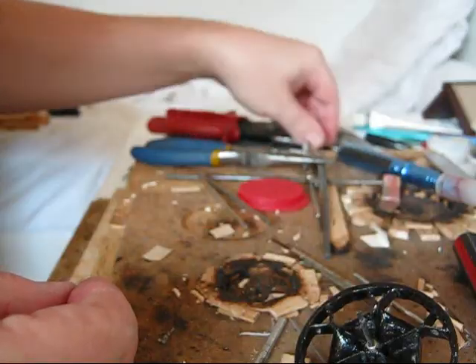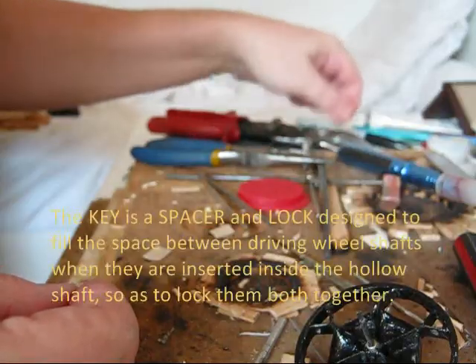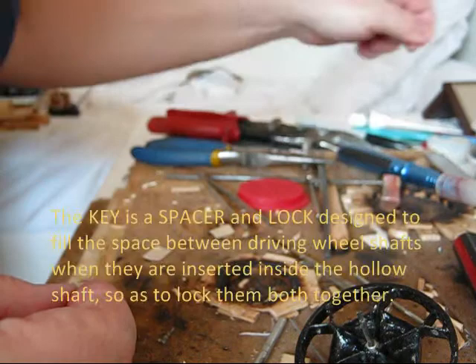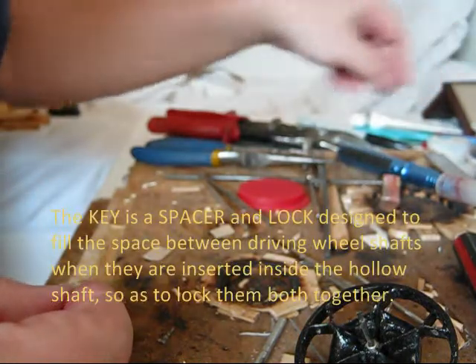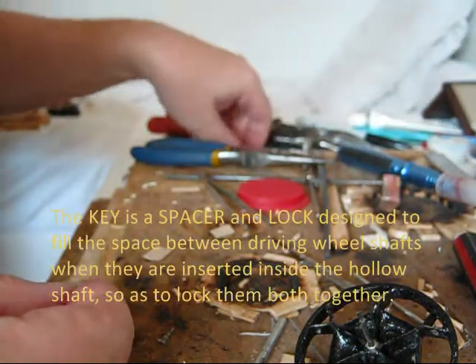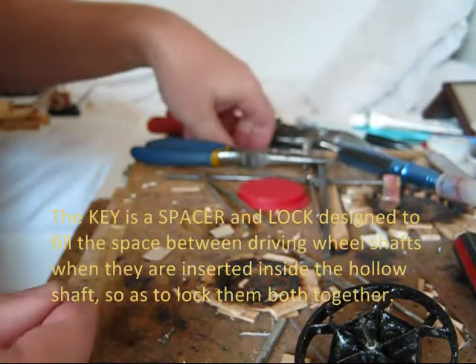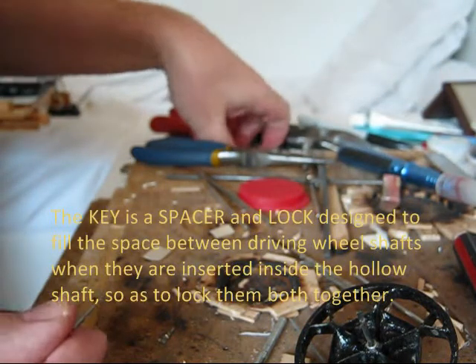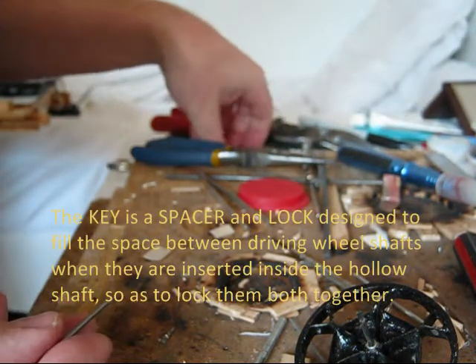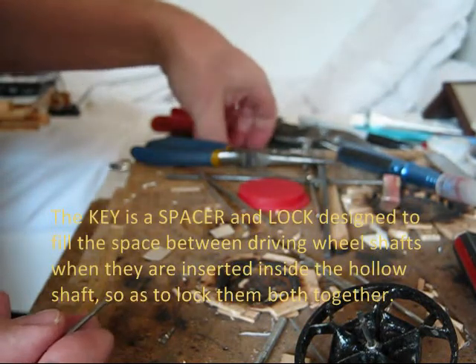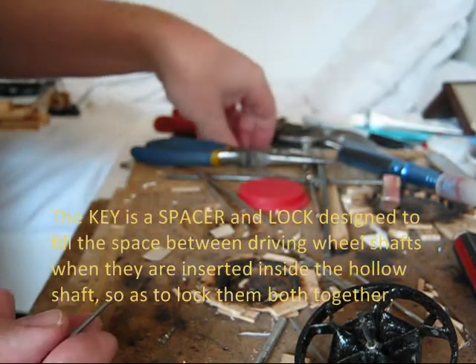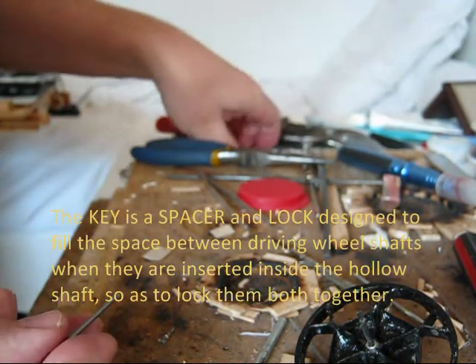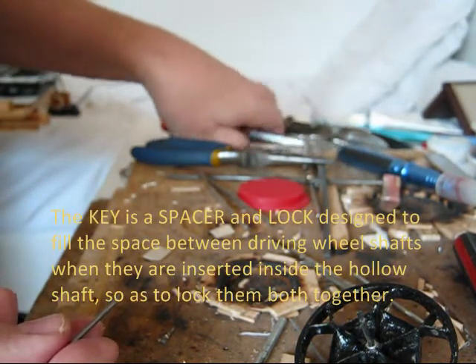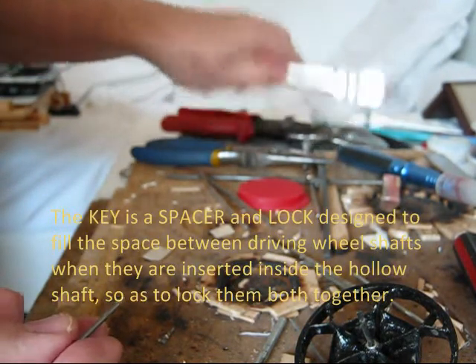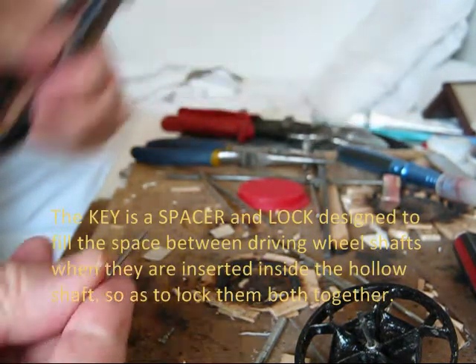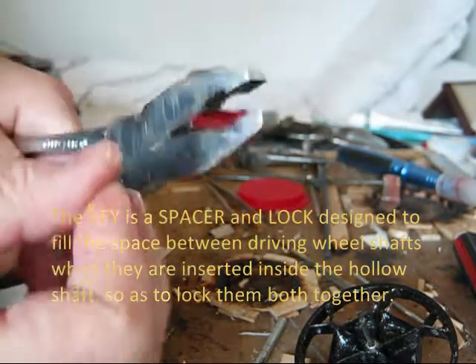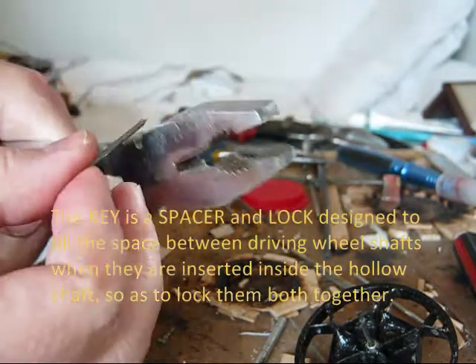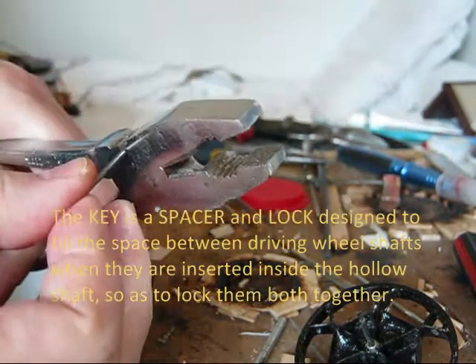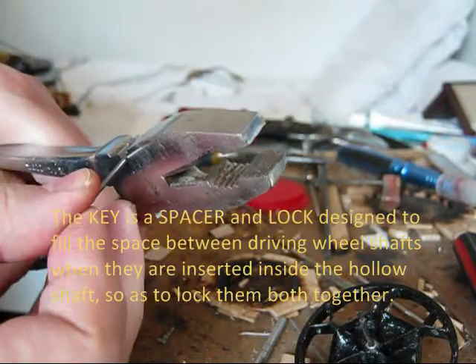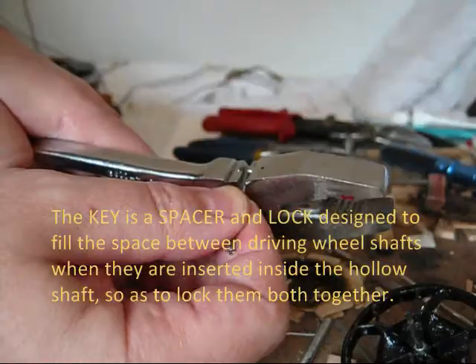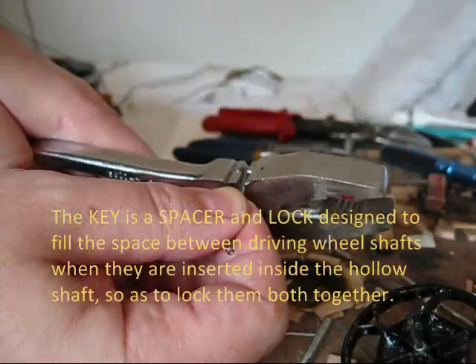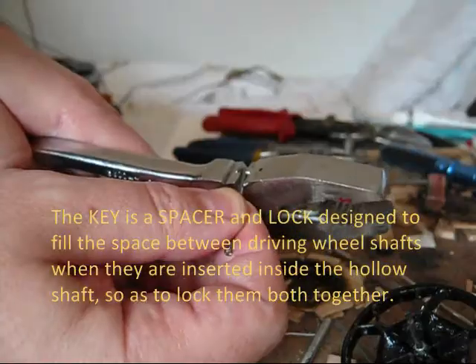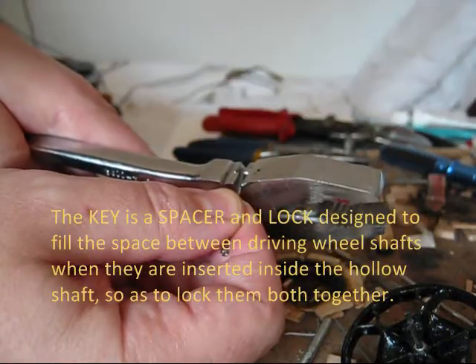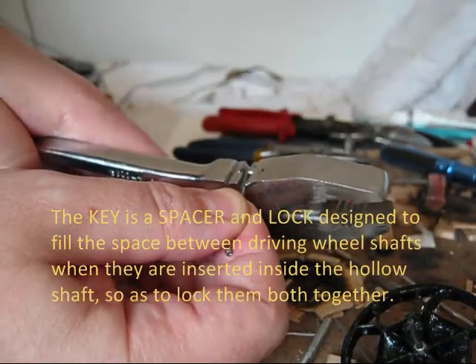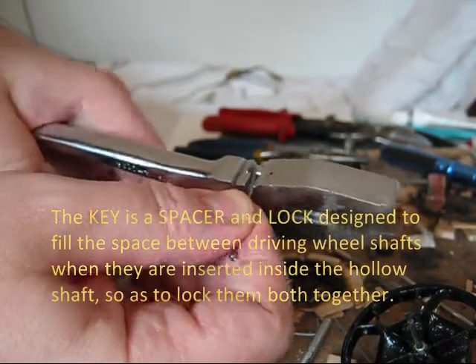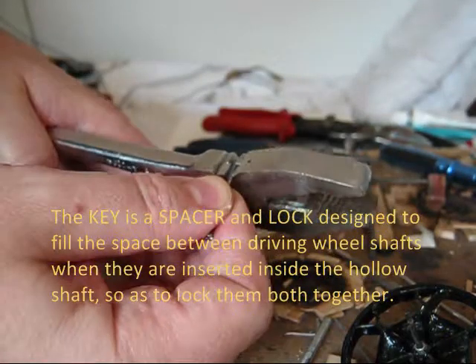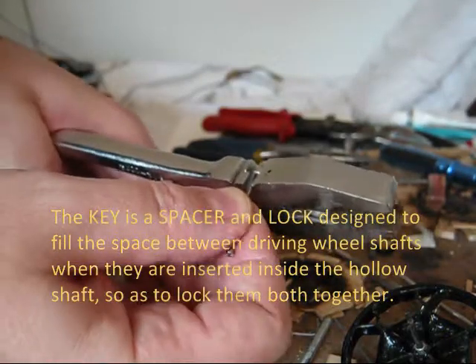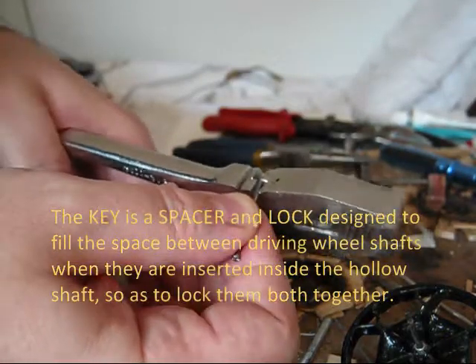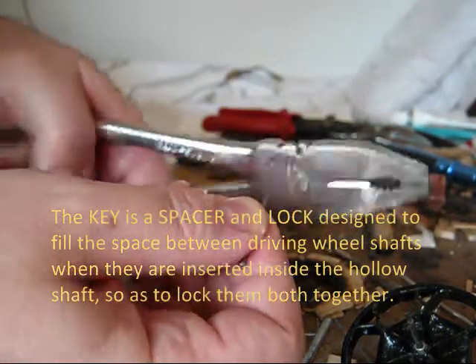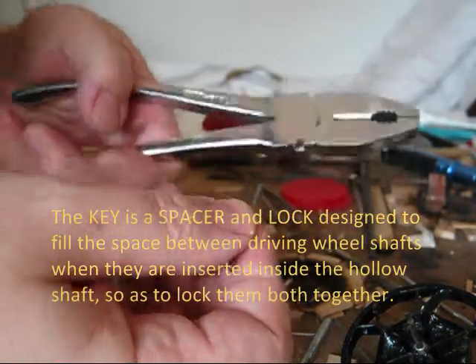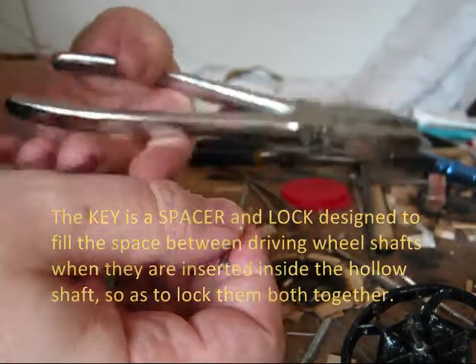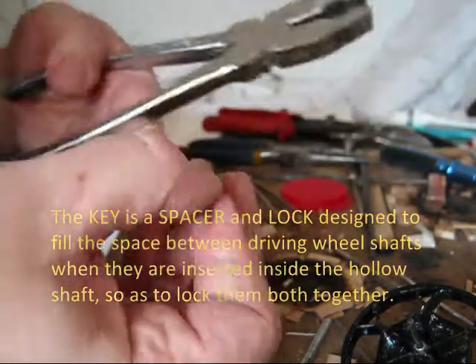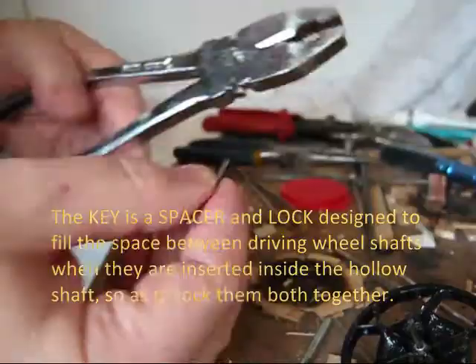Now I'm going to show you how I'm going to make the key for the hollow shaft. I'm going to snap off the point of the nail.